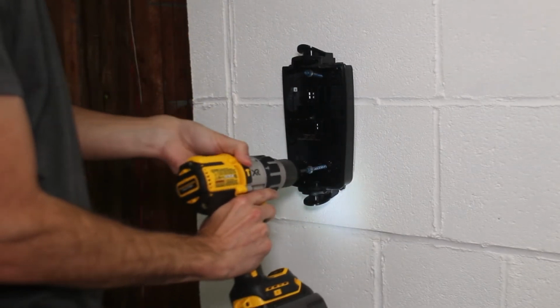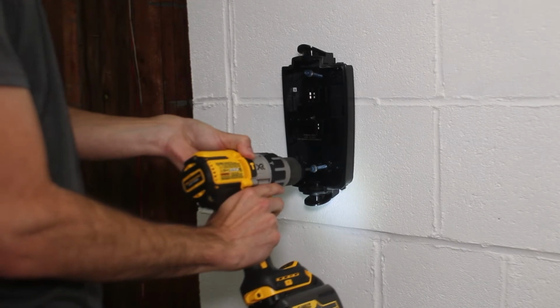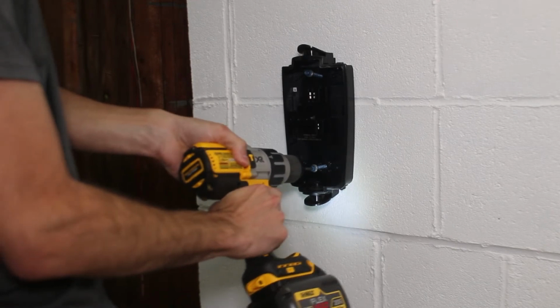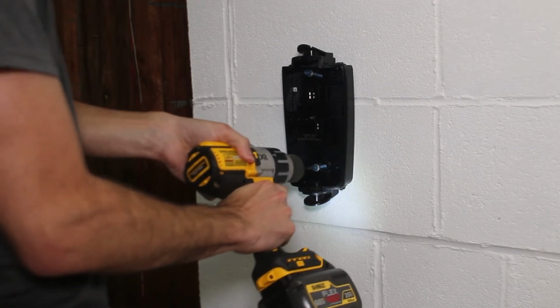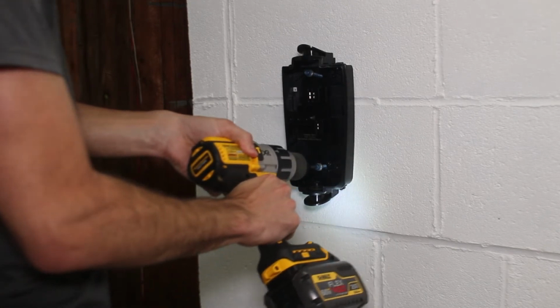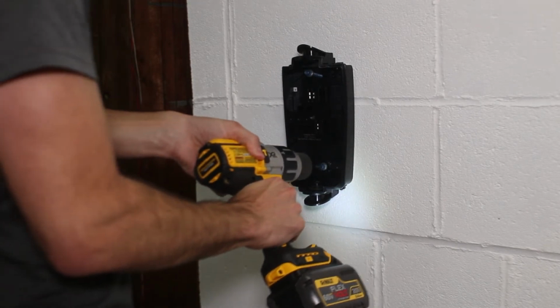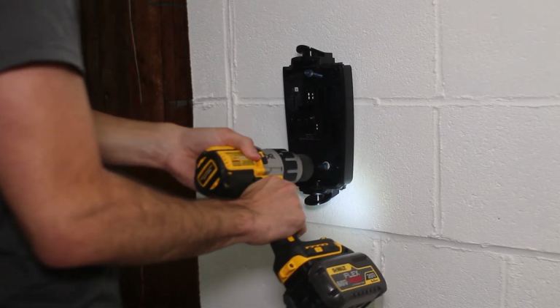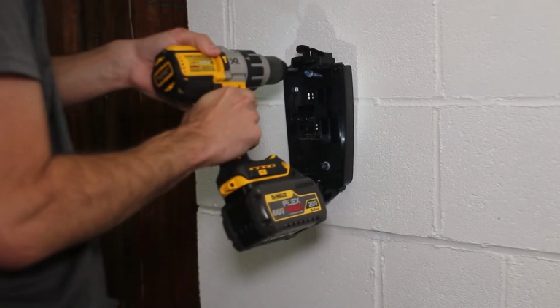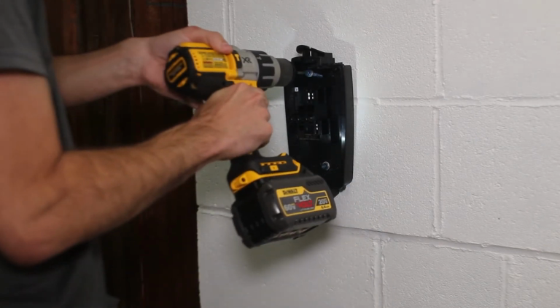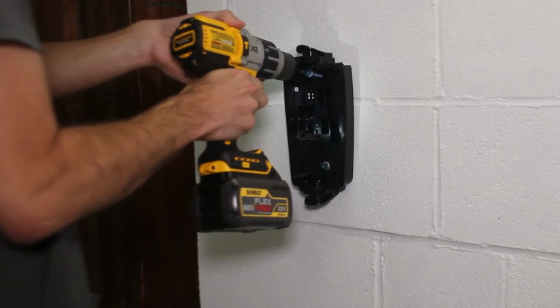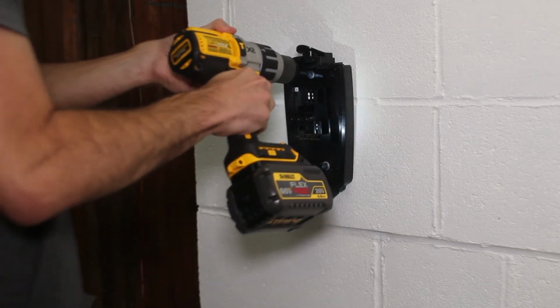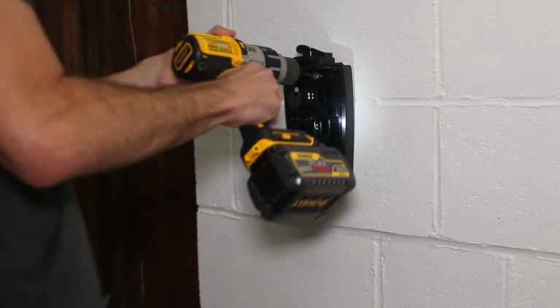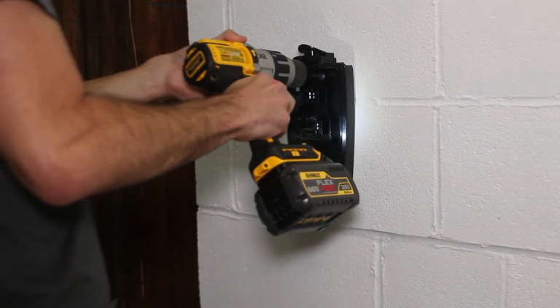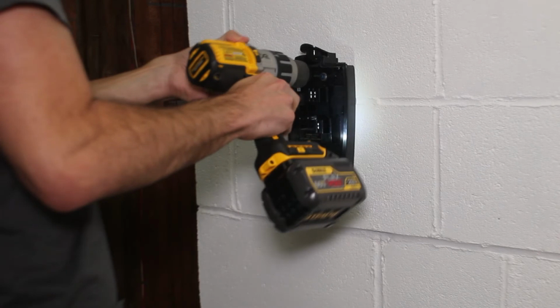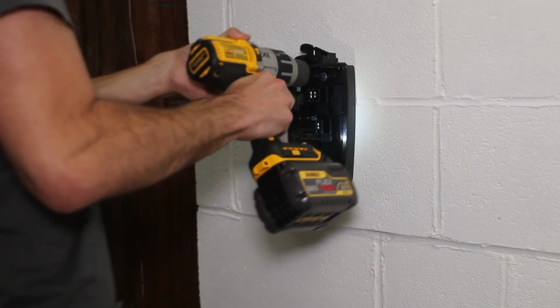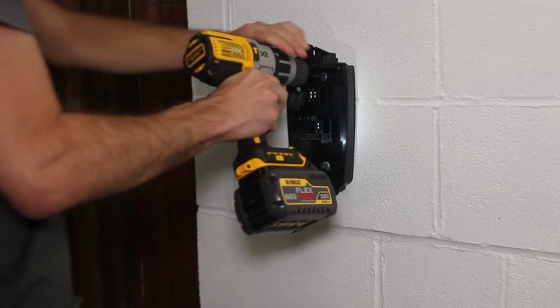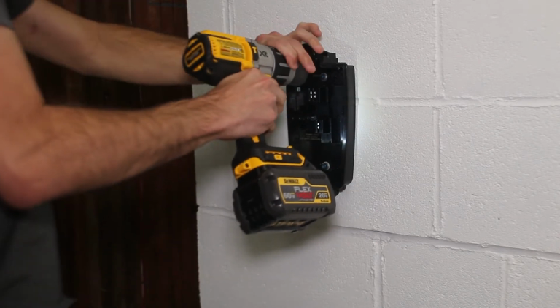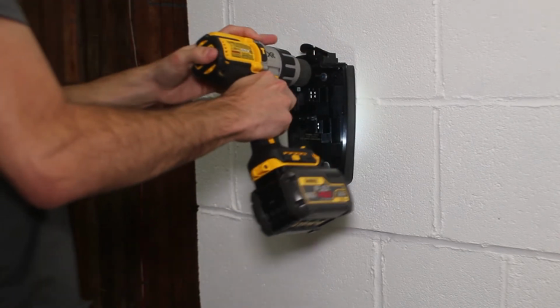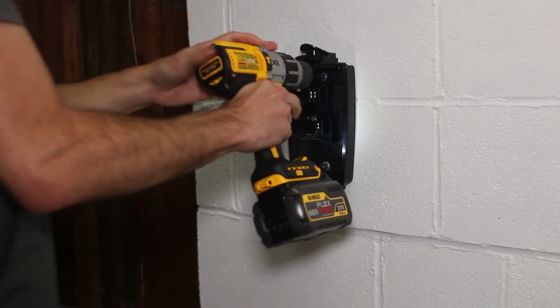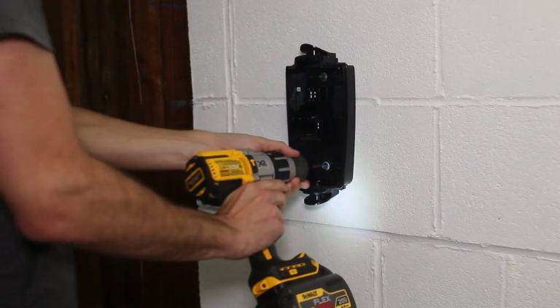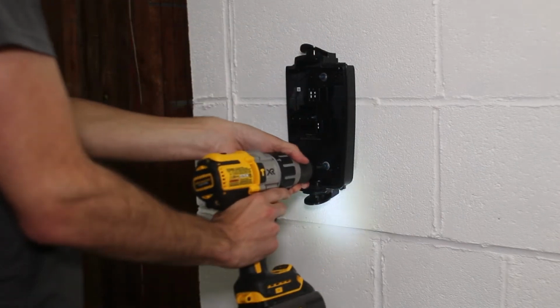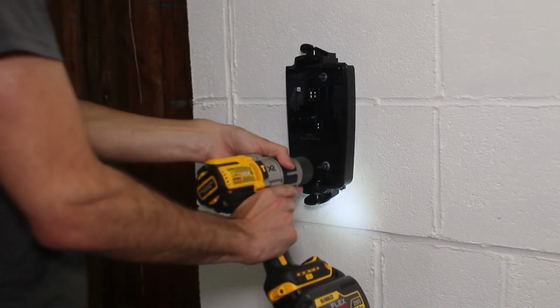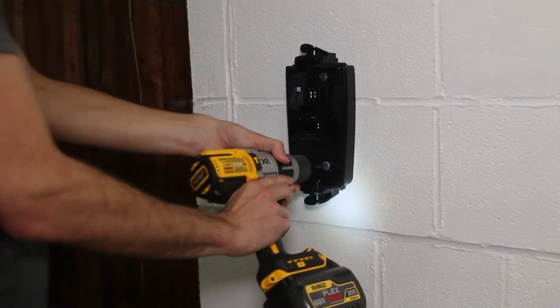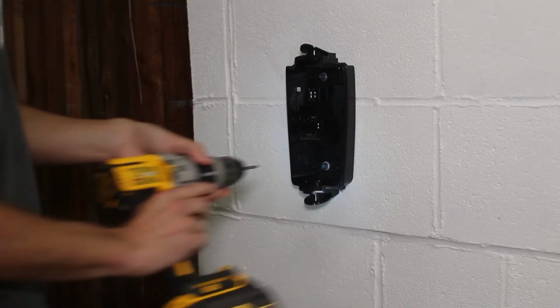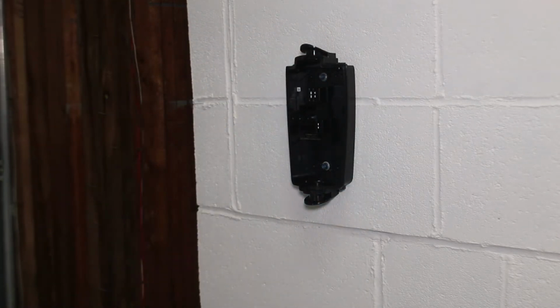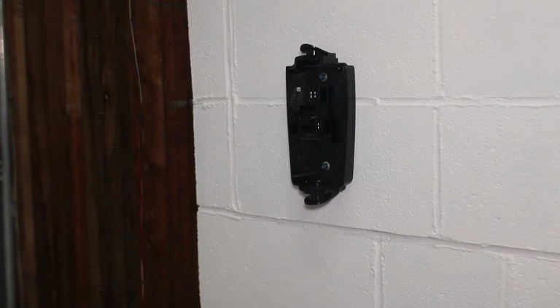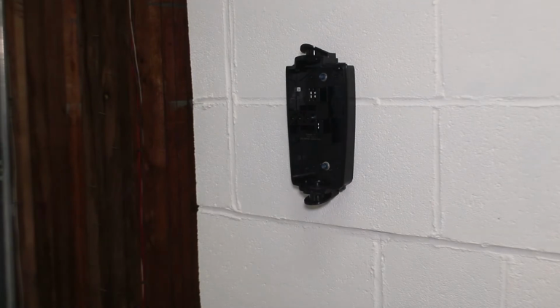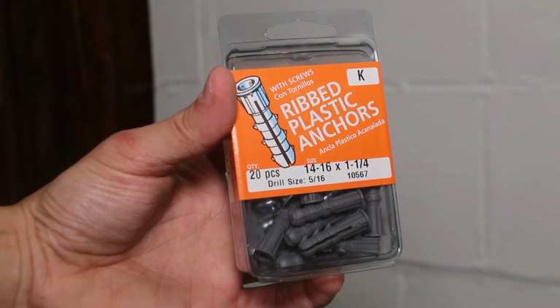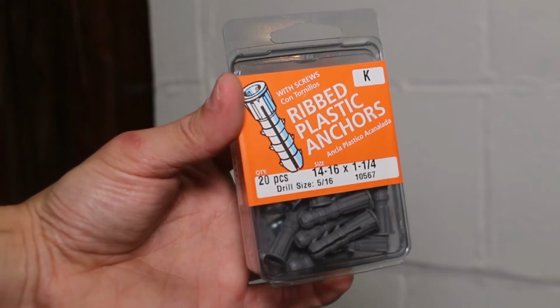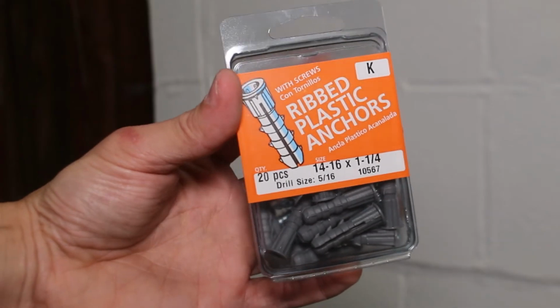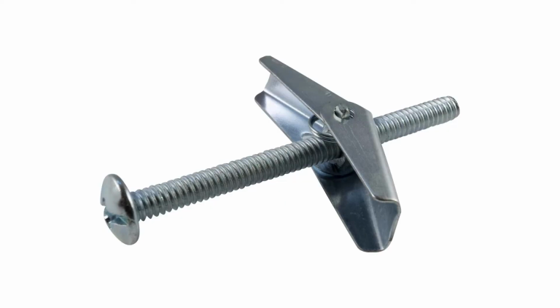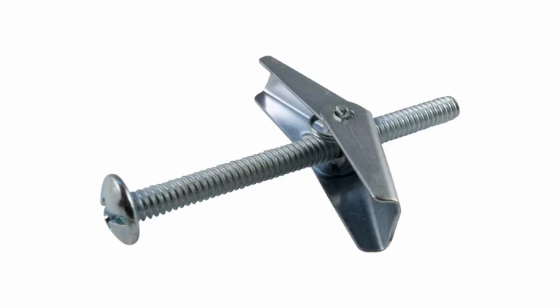You should be able to feel the screw biting into the cinder block and the plastic panel should feel very strongly mounted. If the screws feel loose or are freely spinning in the wall, then you may need to try using one of the wall anchors previously mentioned.